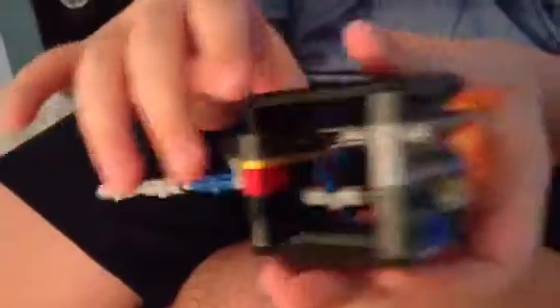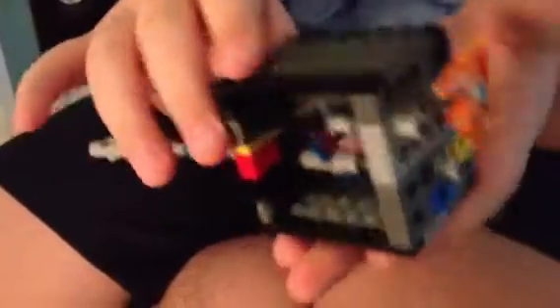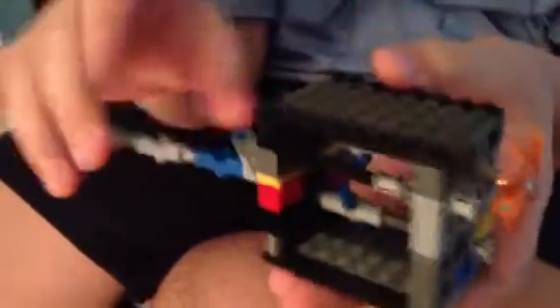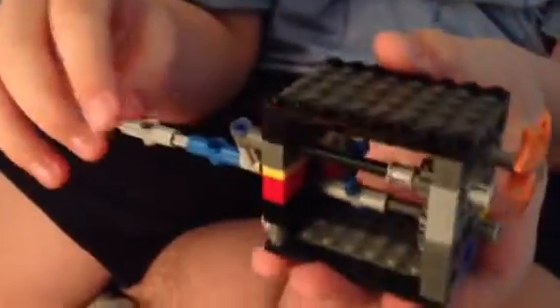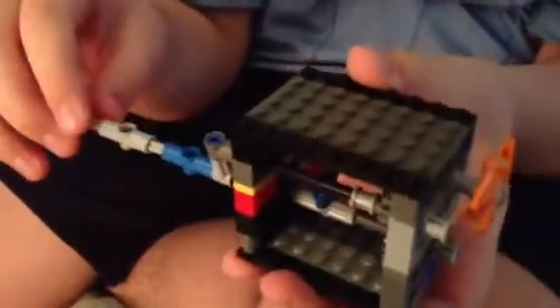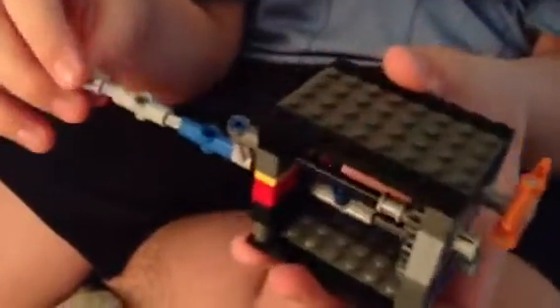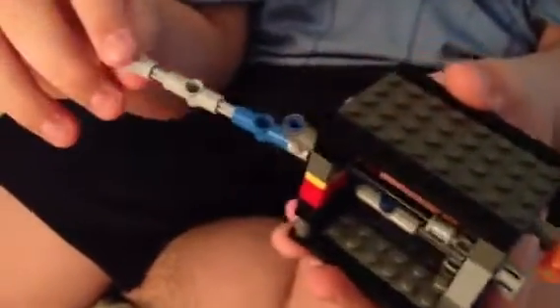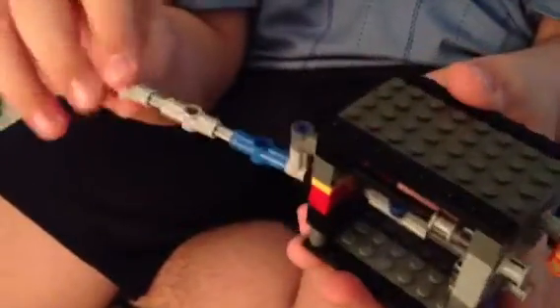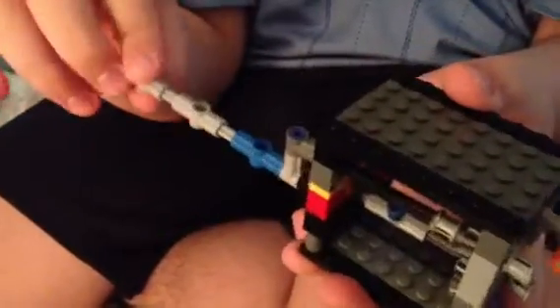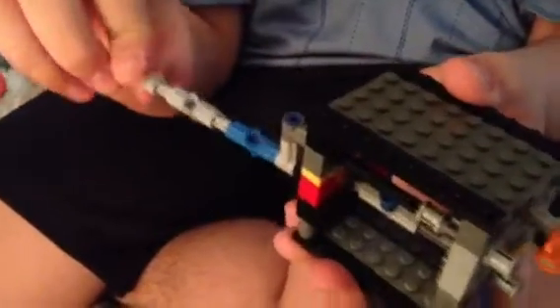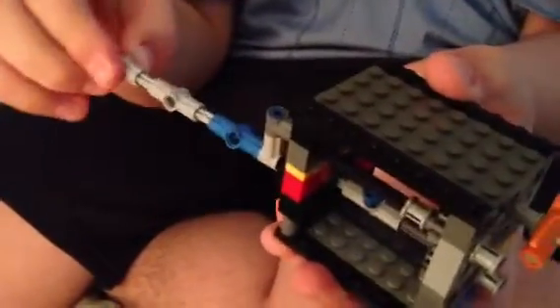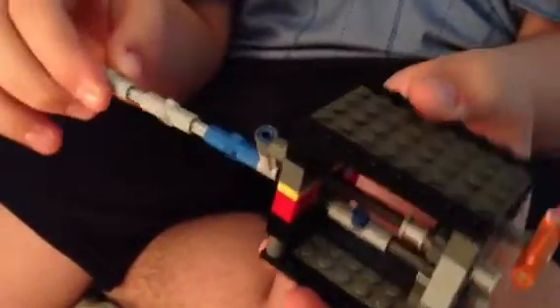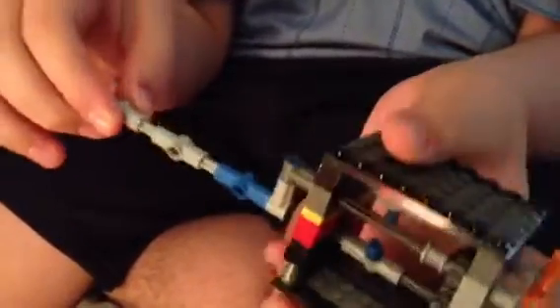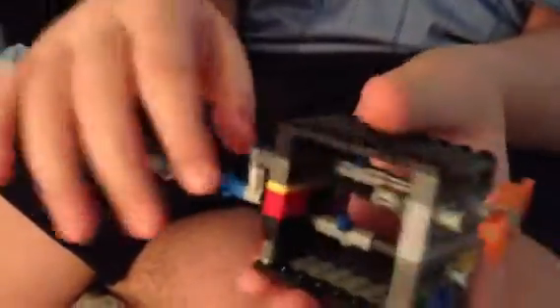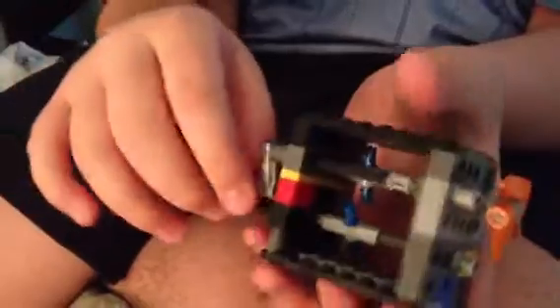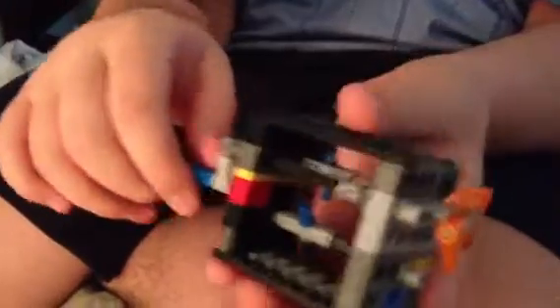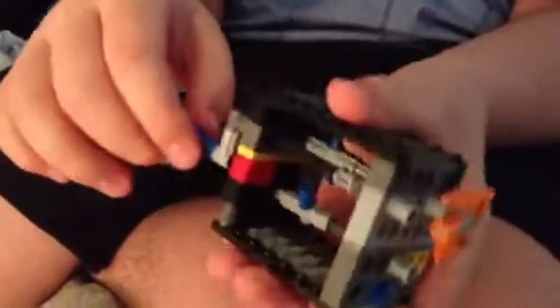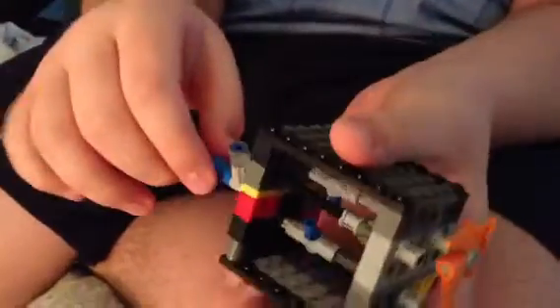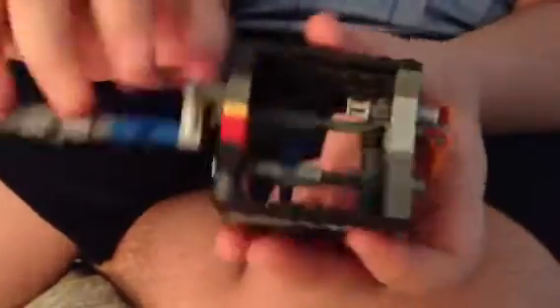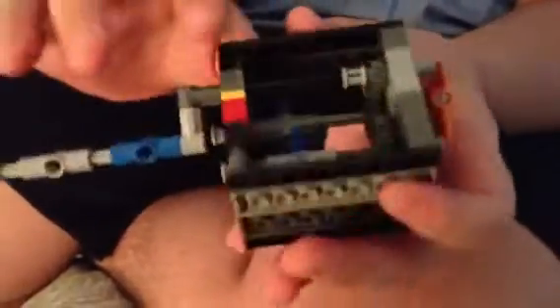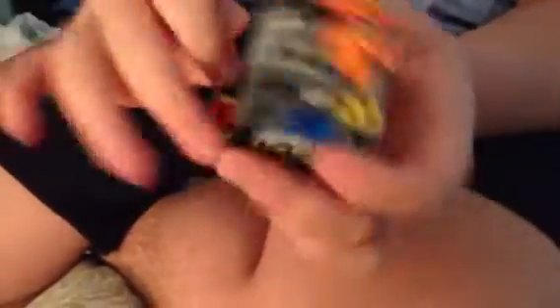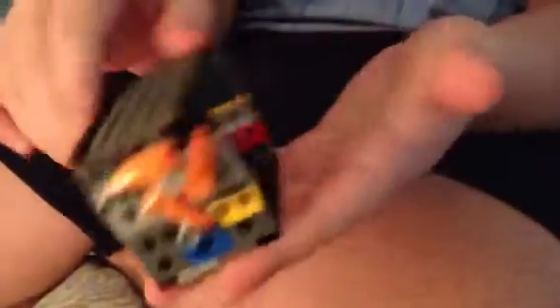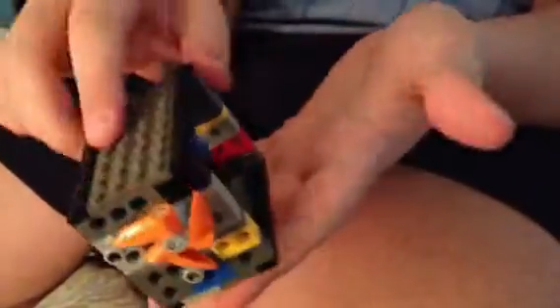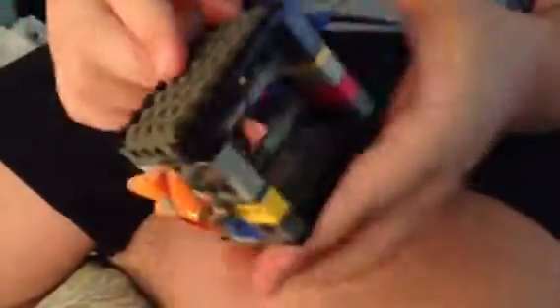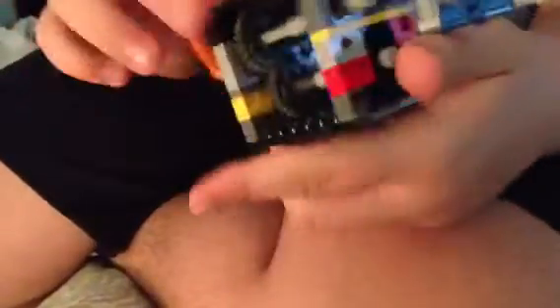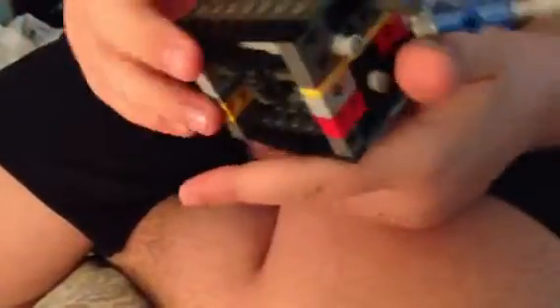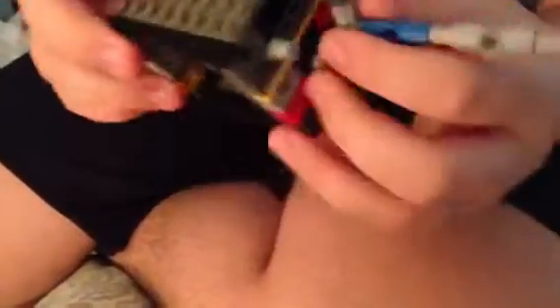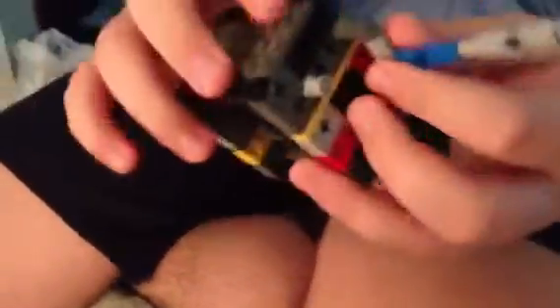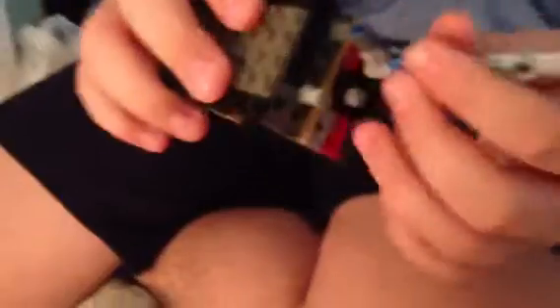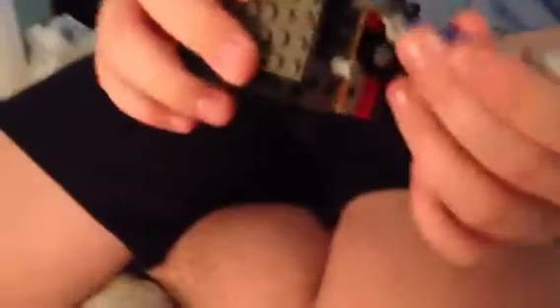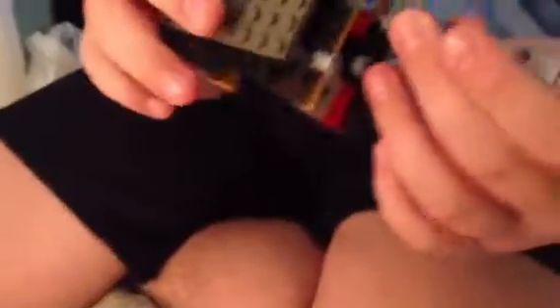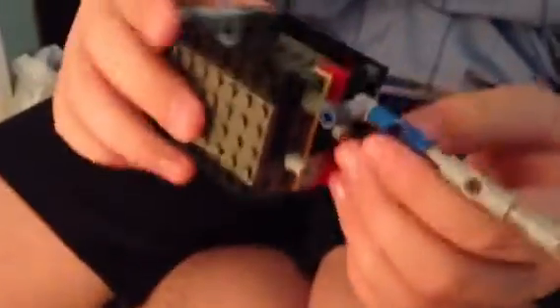This is my organ grinder, or gearbox — organ grinder, as I call it. This is a gear thing. It's called a gearbox, but I call it the organ grinder.